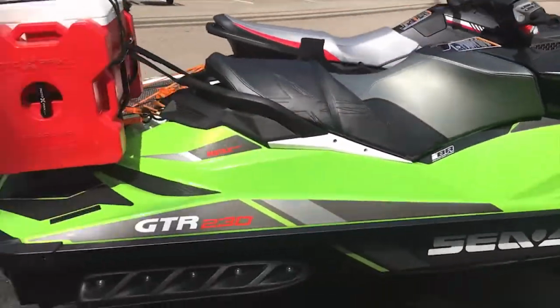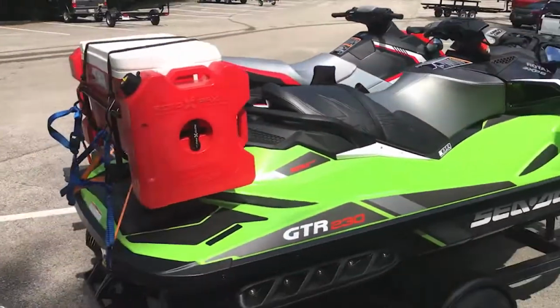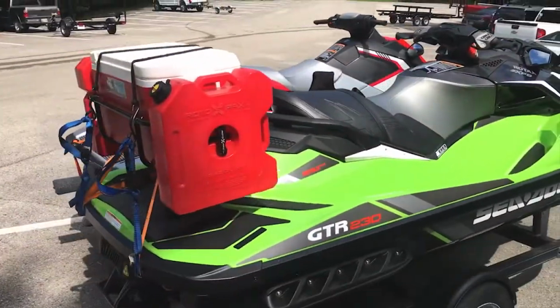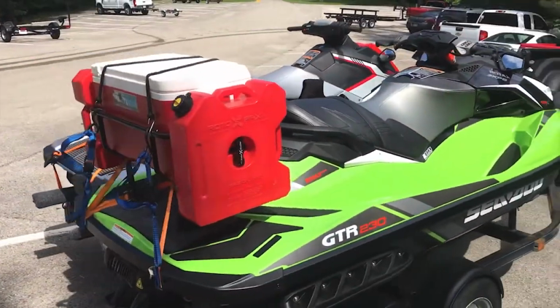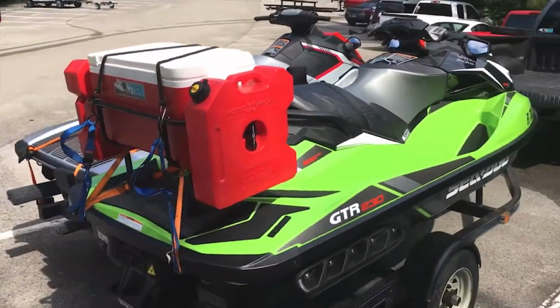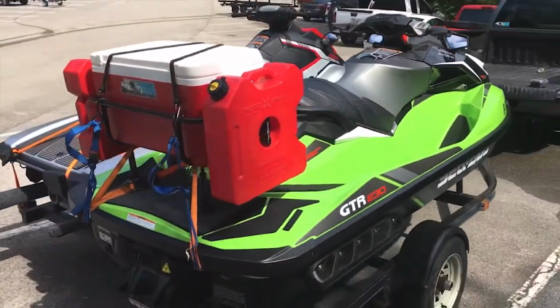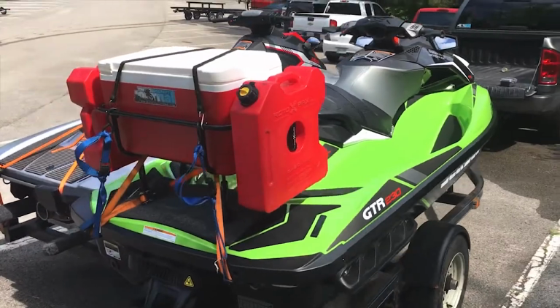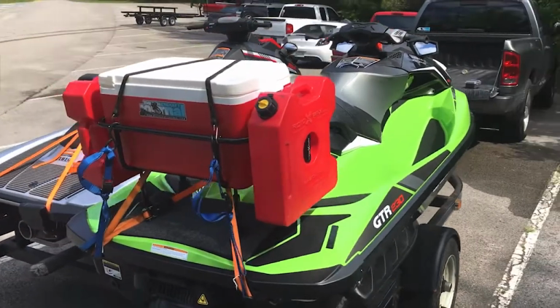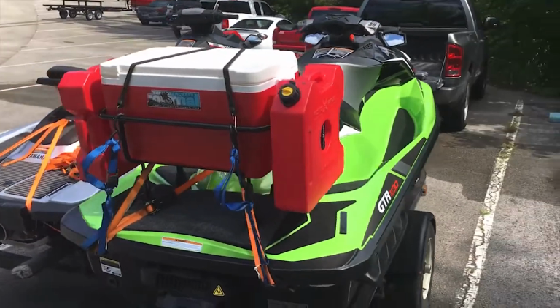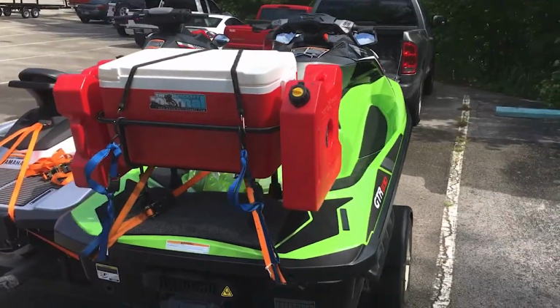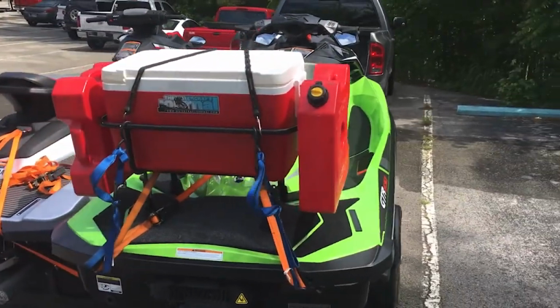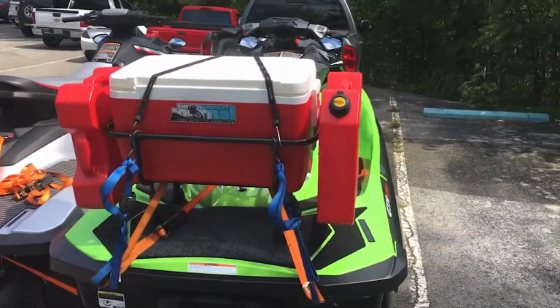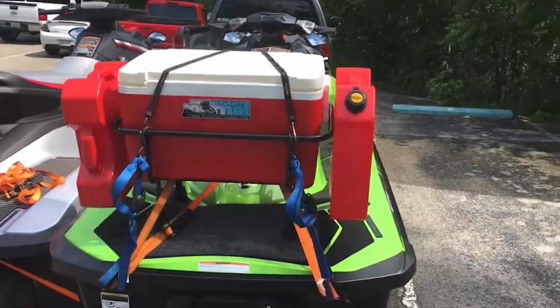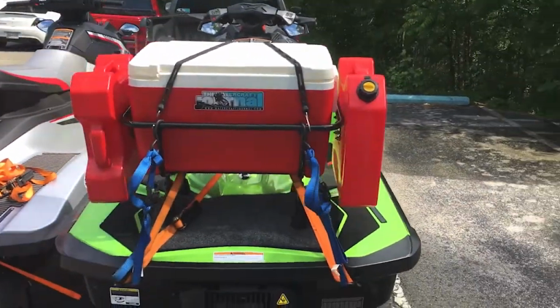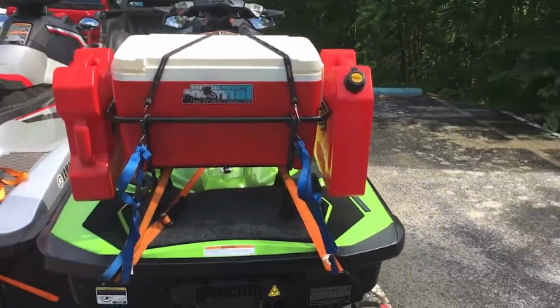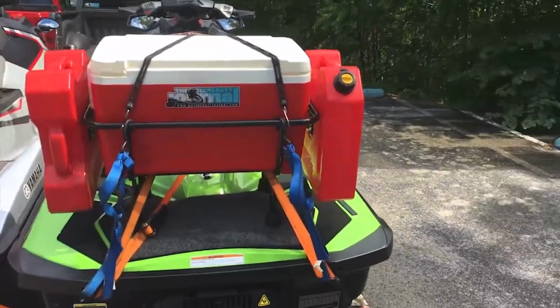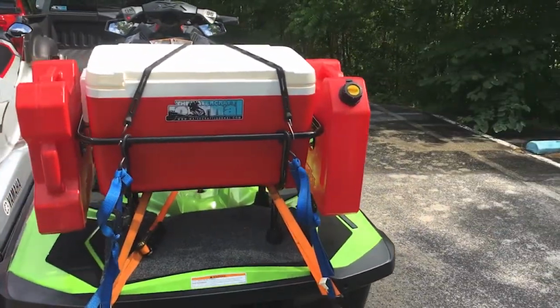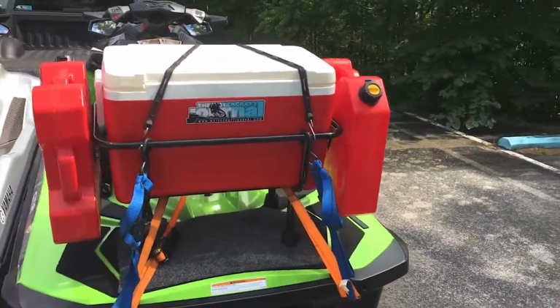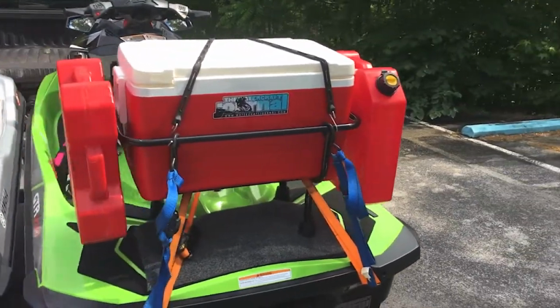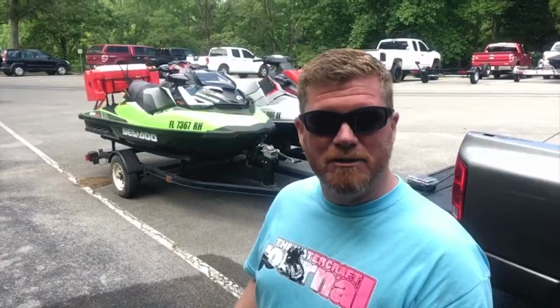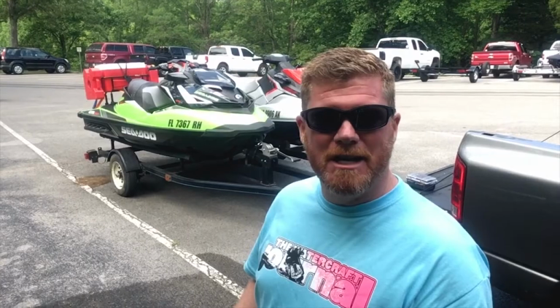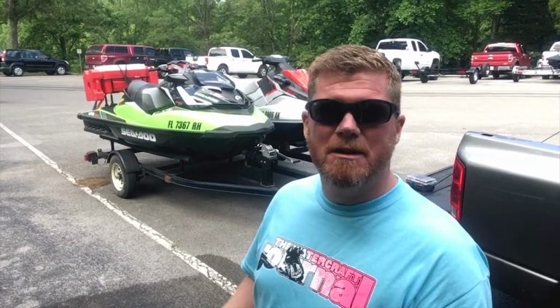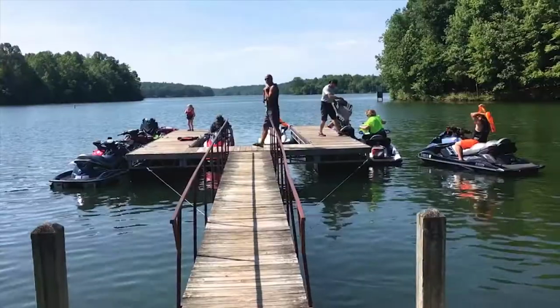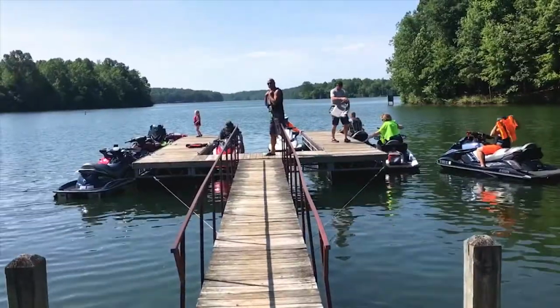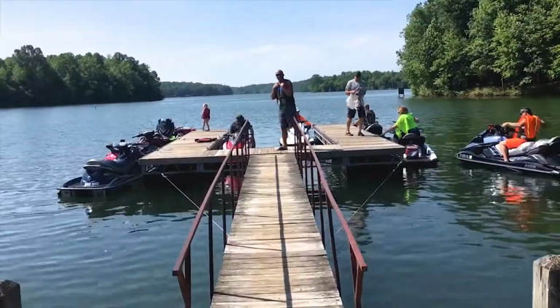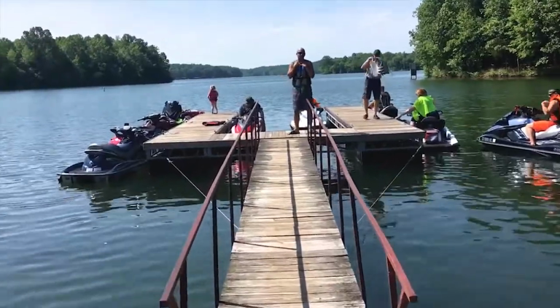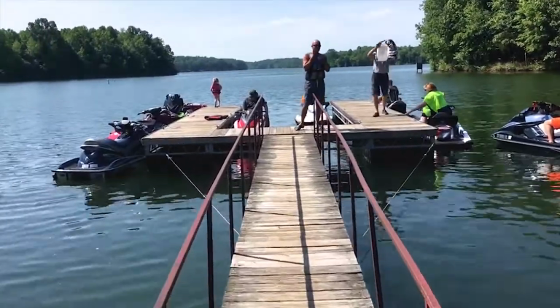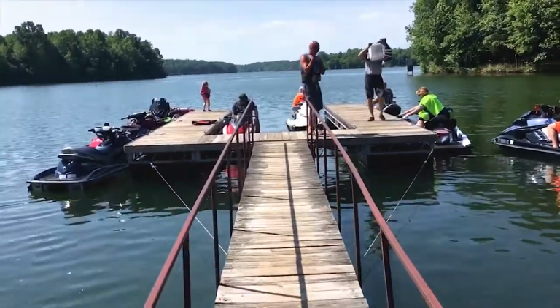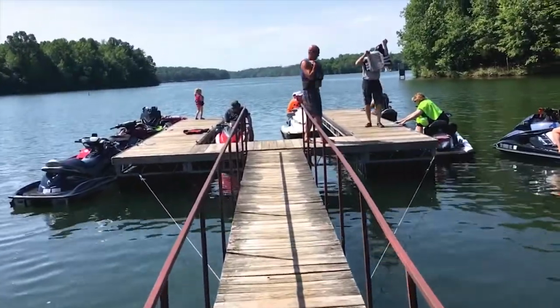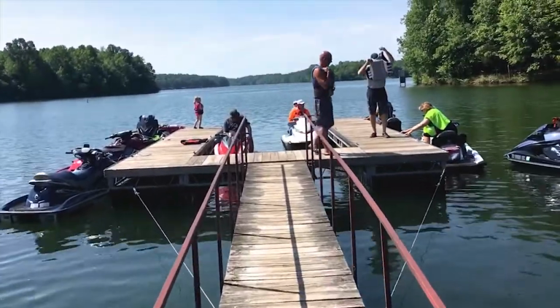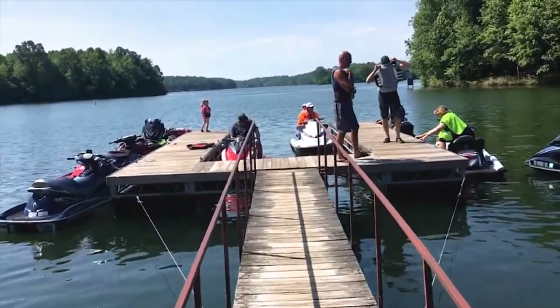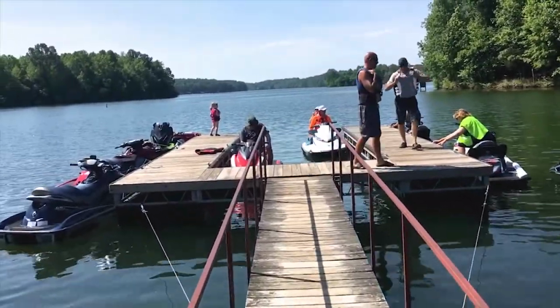We have our cool PWC rack on, a cooler full of drinks and snacks, and about six gallons of extra gas. We're here with about 10 to 13 other skis and riders, and we're going to have a great time here on the lake.